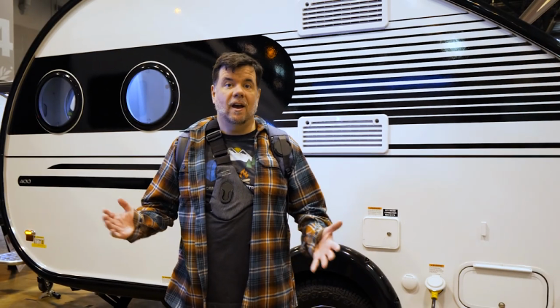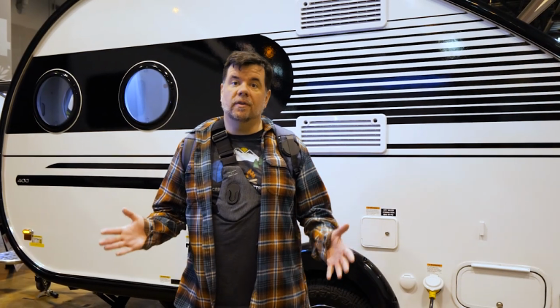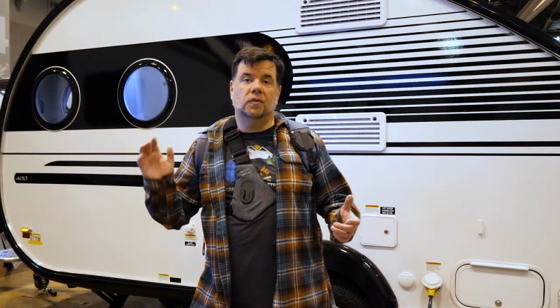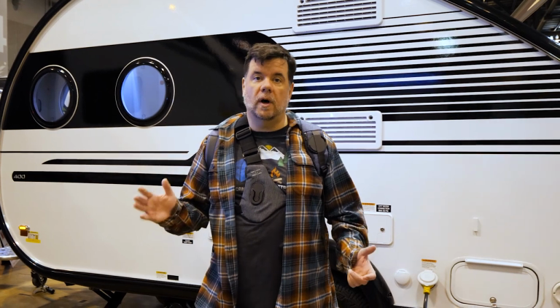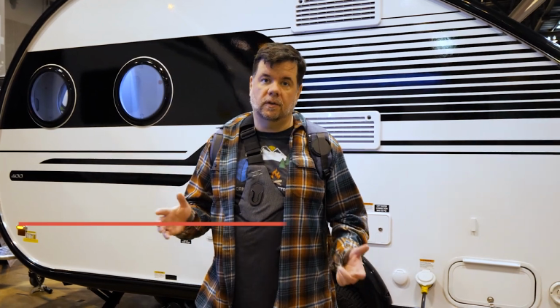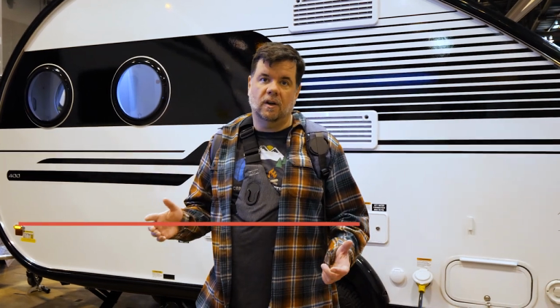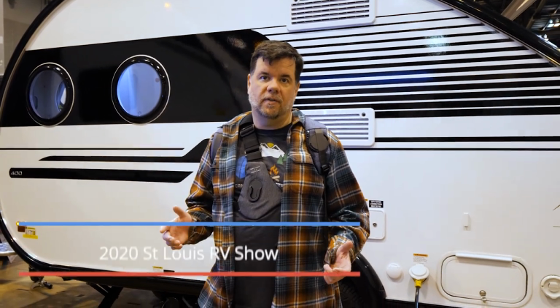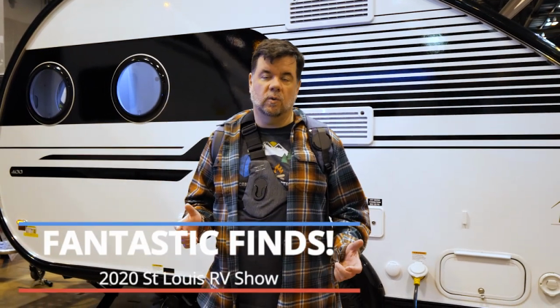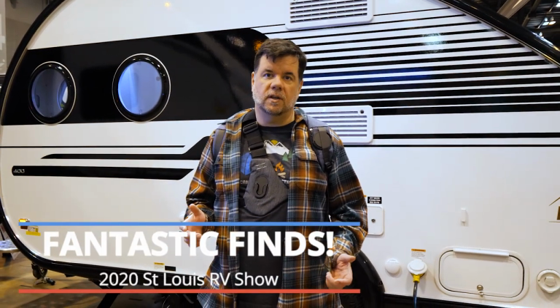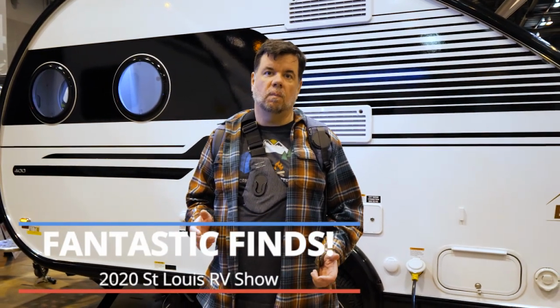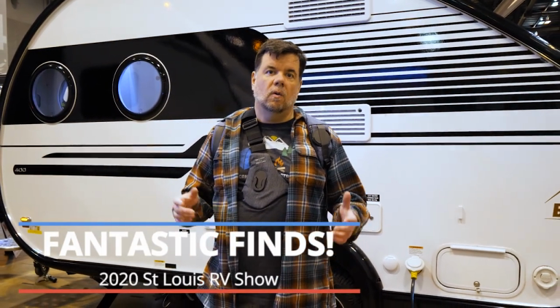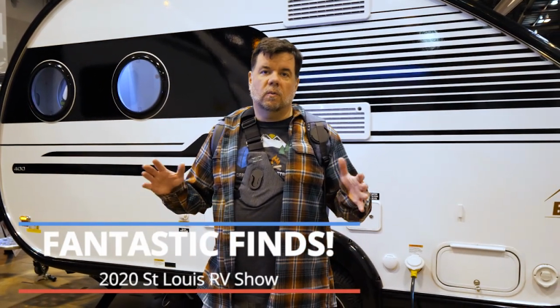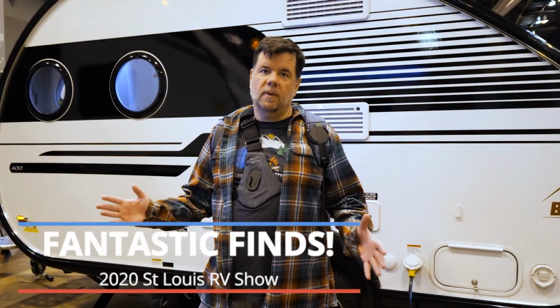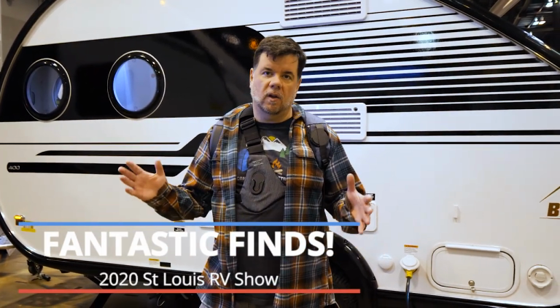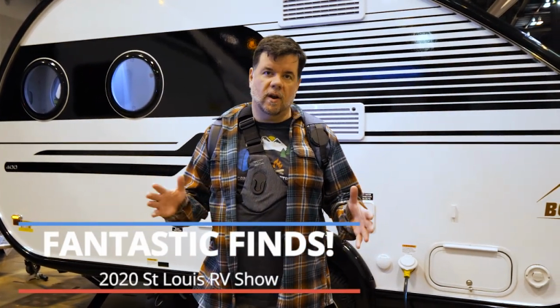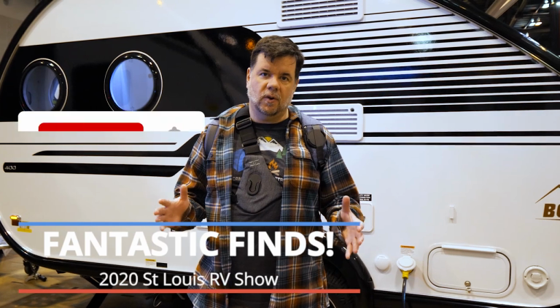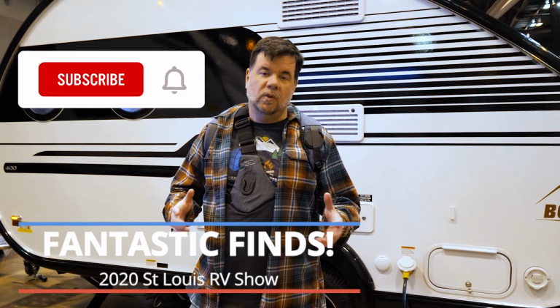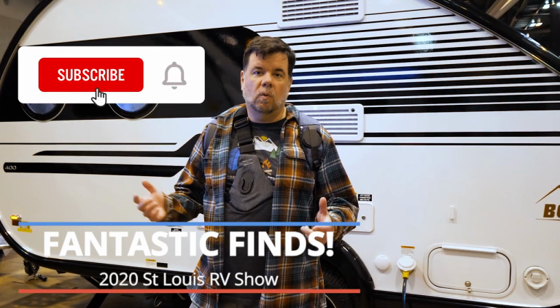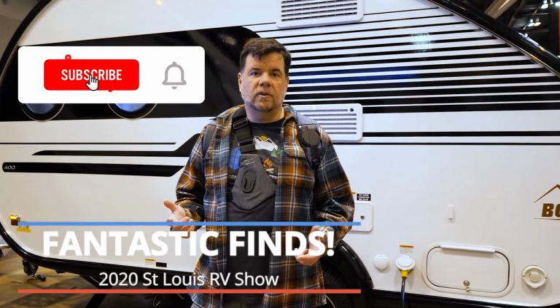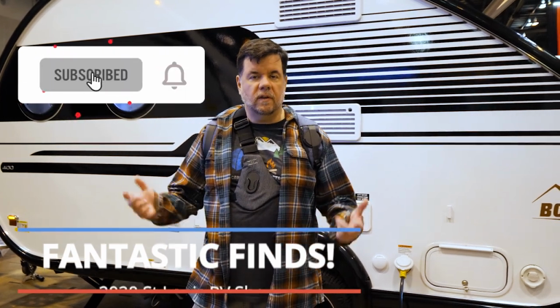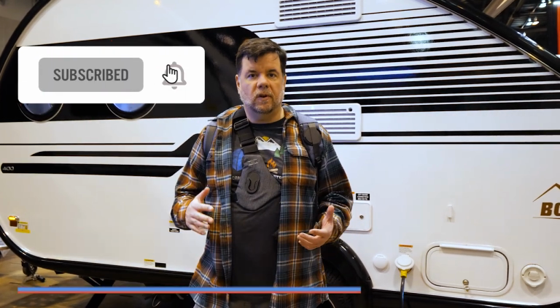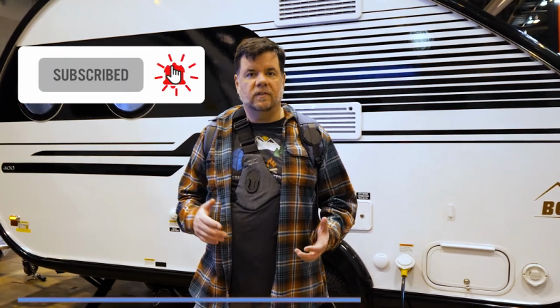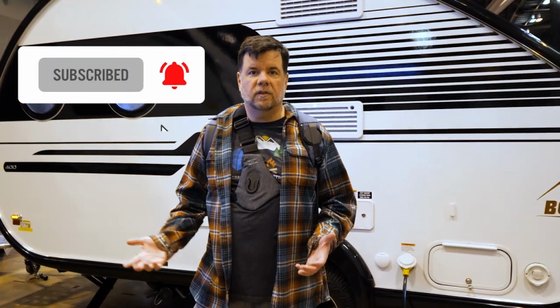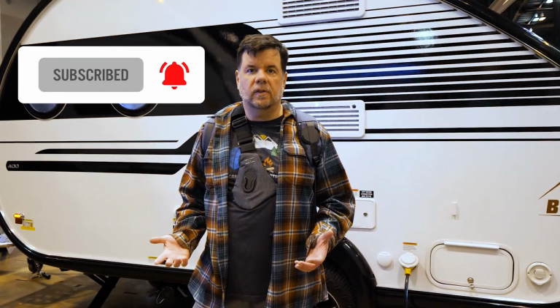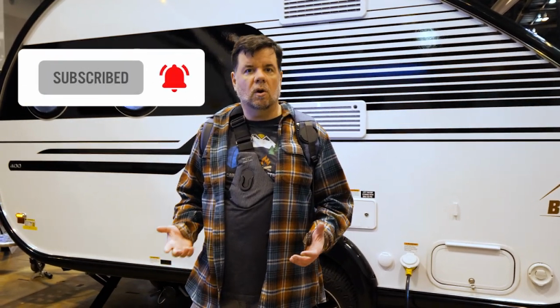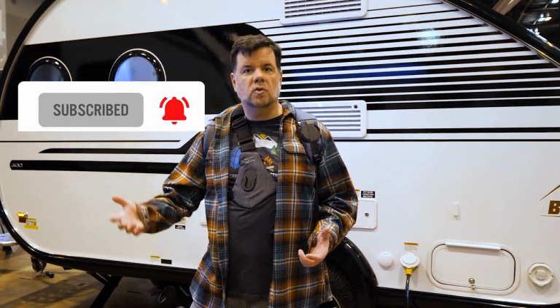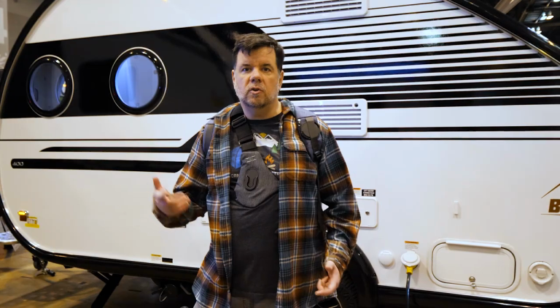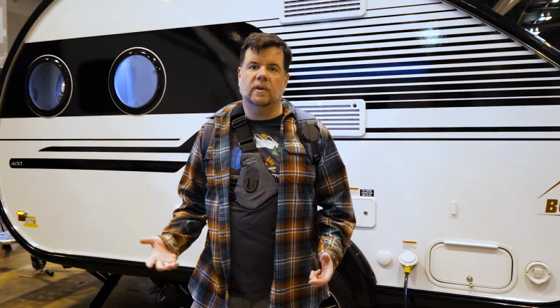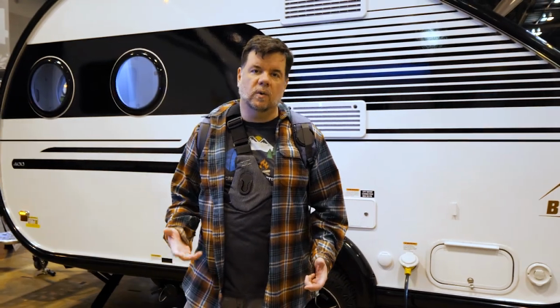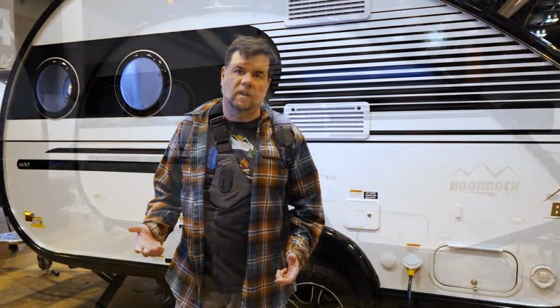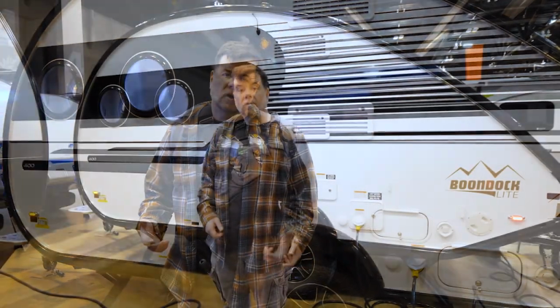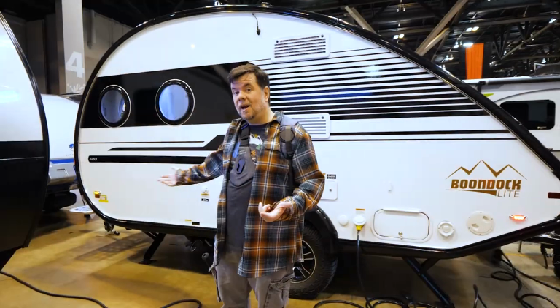Hey everyone, there is so much to see here at the St. Louis RV Show. We figured we couldn't pack it all into one episode, so what we're going to do in this episode is take a look at some of the more unusual and new floor plans that we've seen. So come check it out.